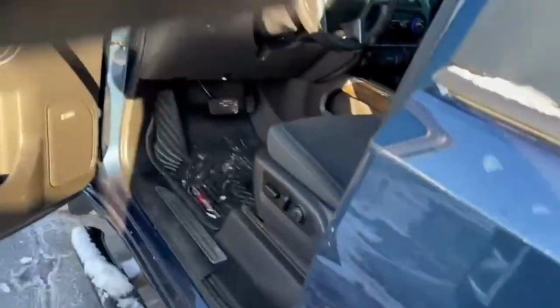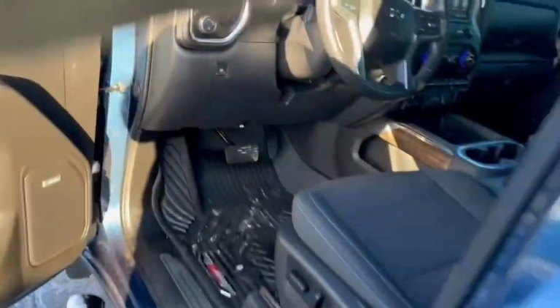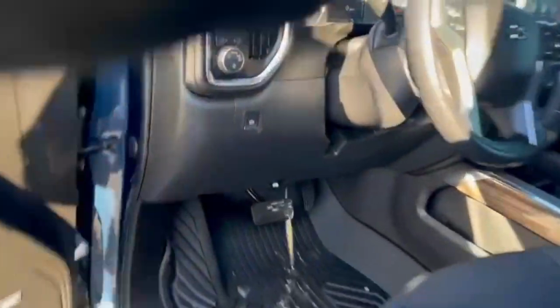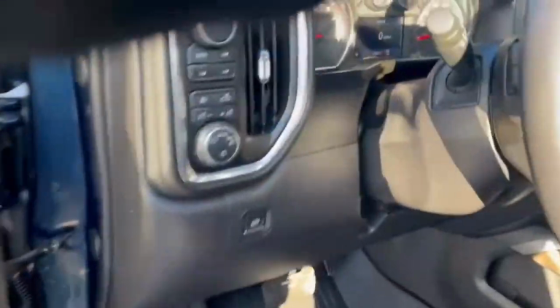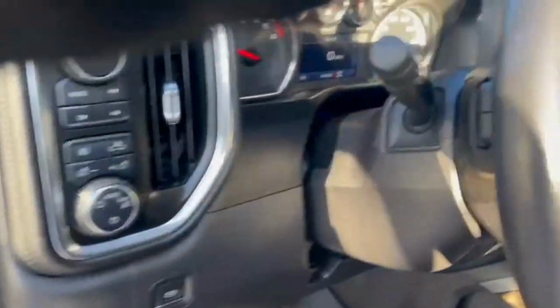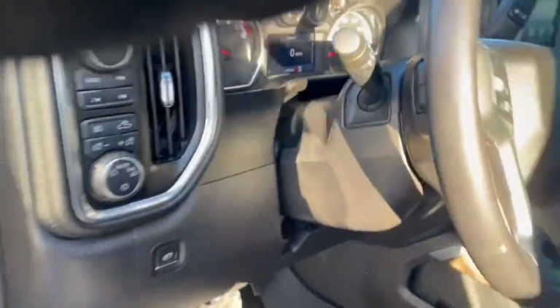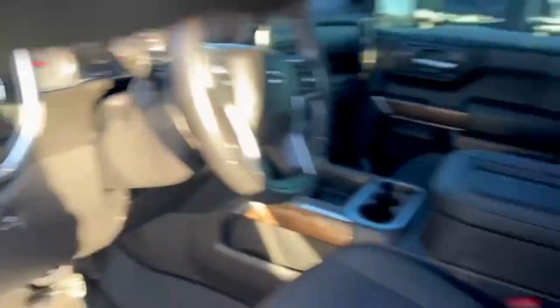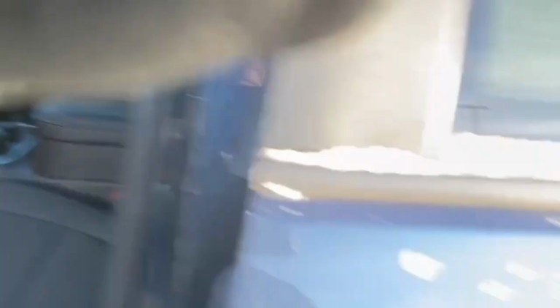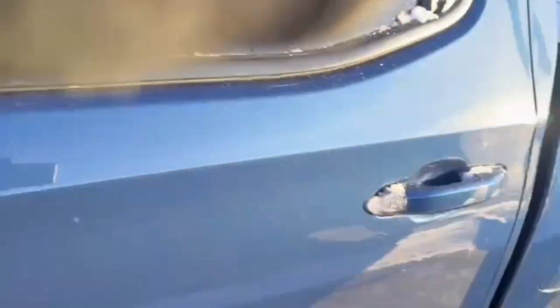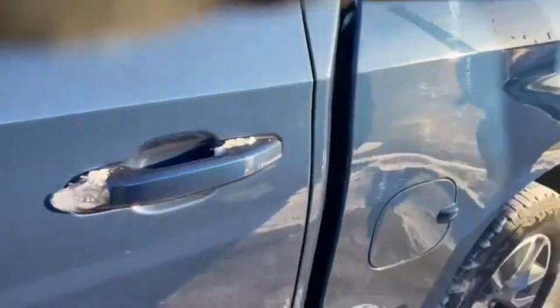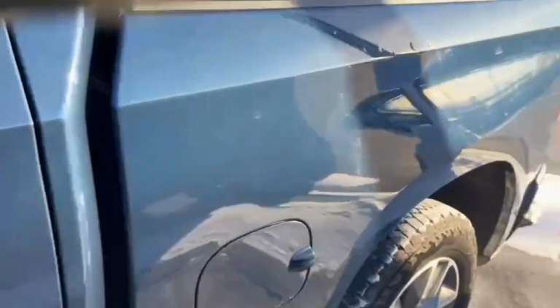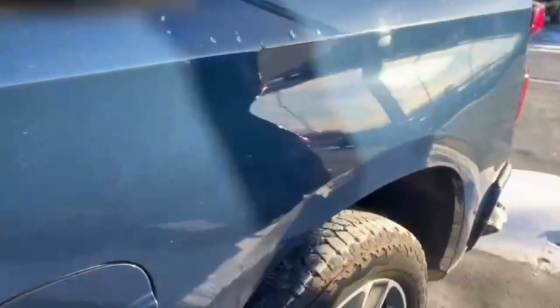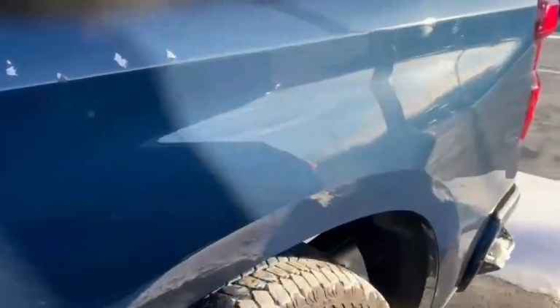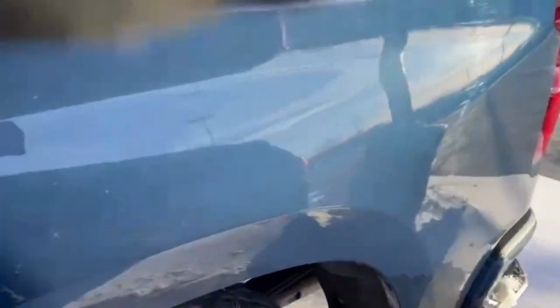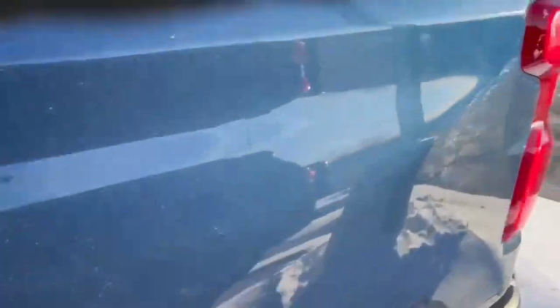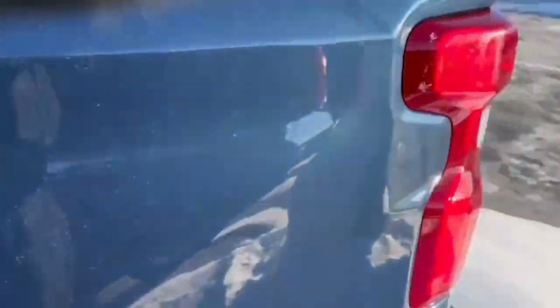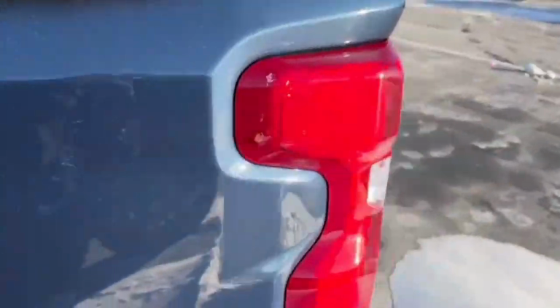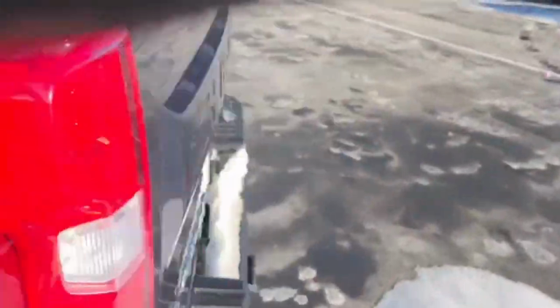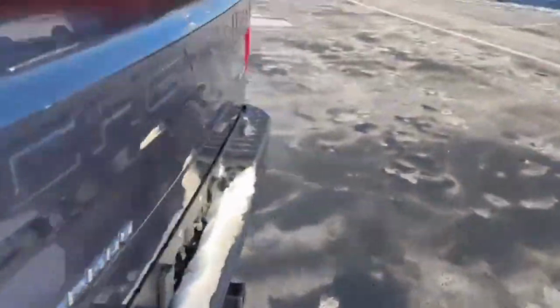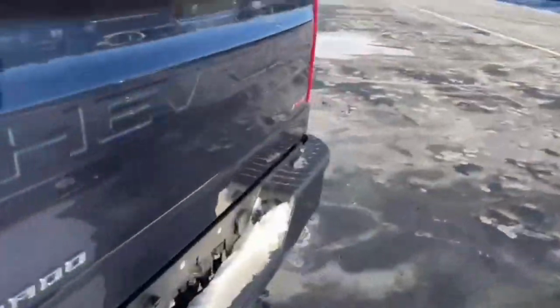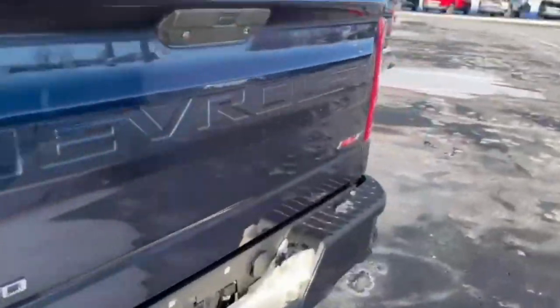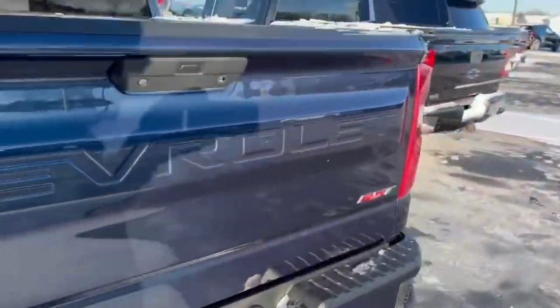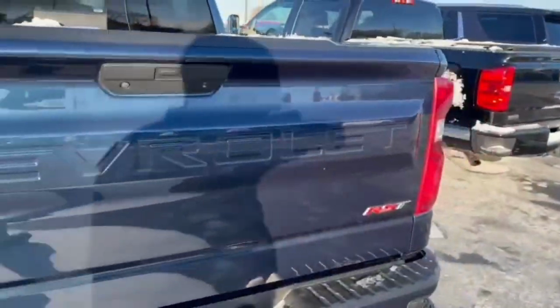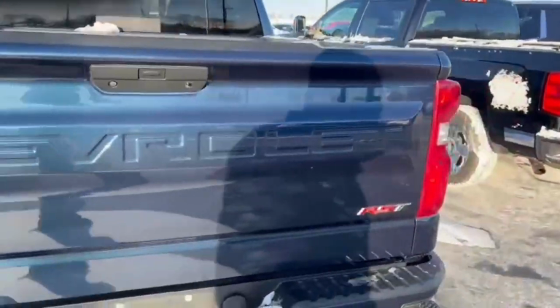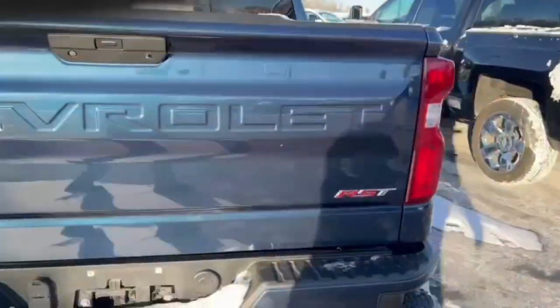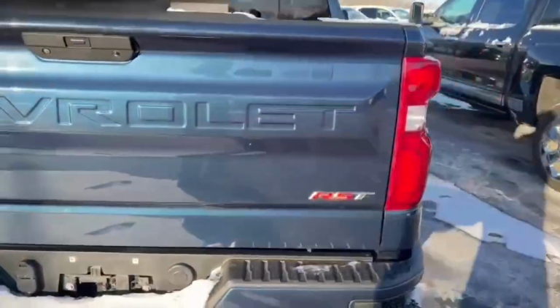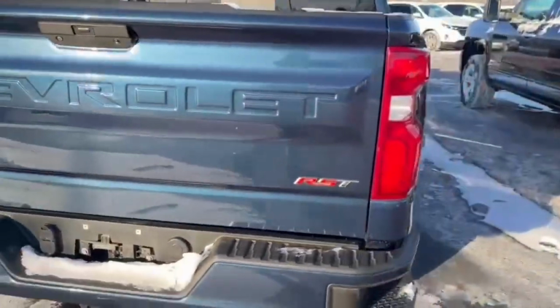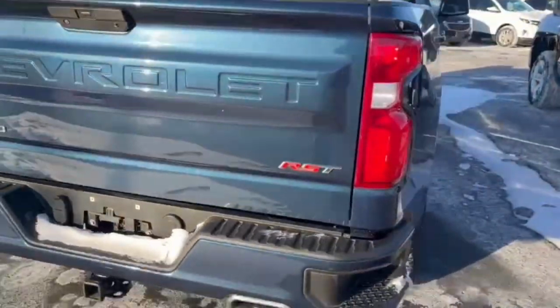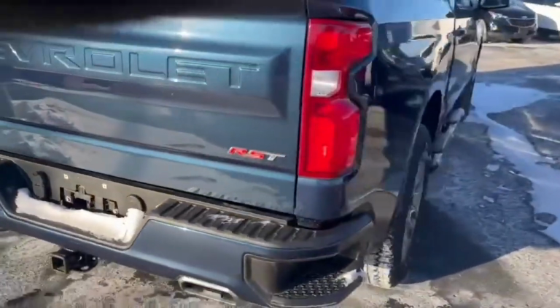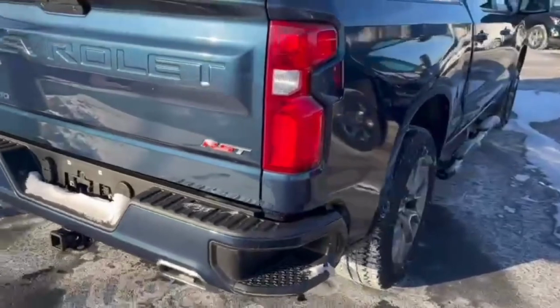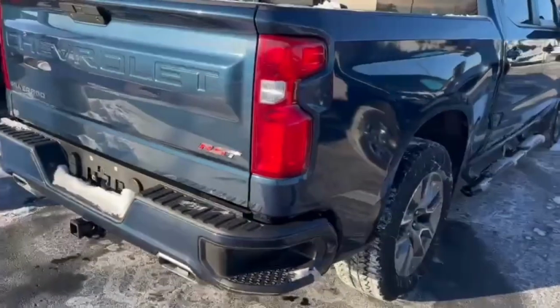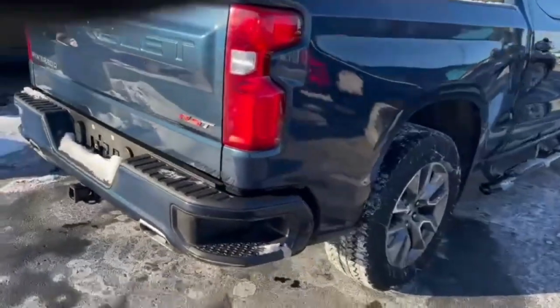All right, forgot to tell you — mileage is 44,563. Again, 2021 Silverado RST, 3.0 Duramax diesel.